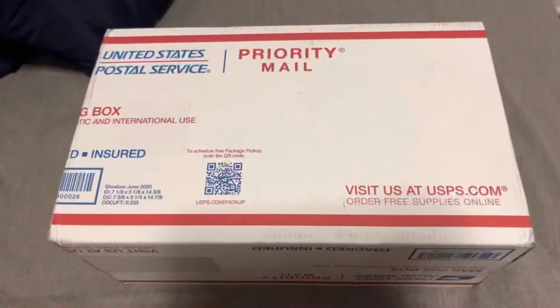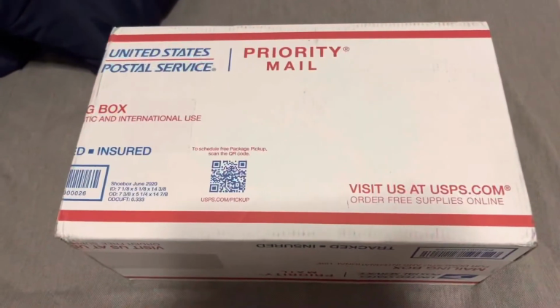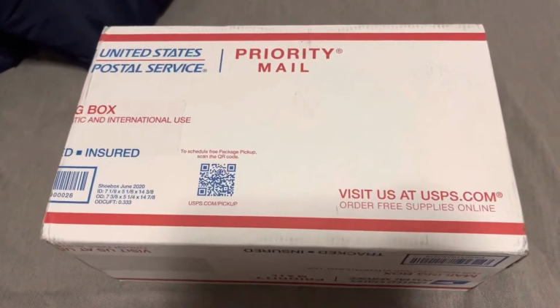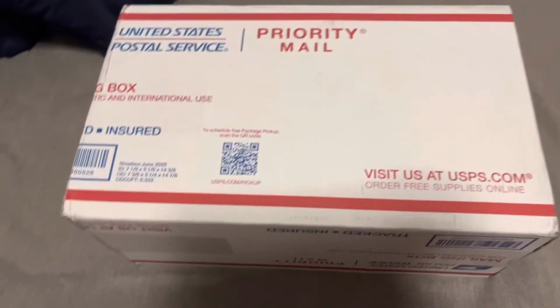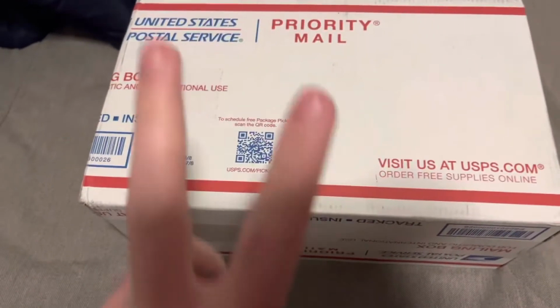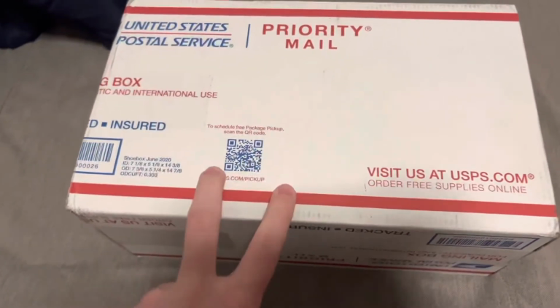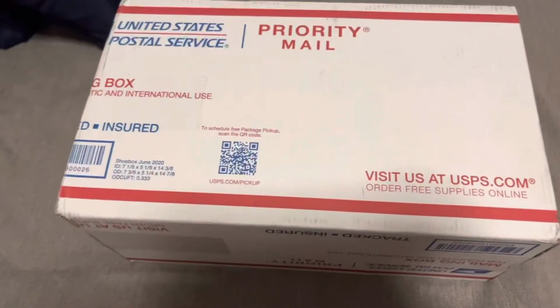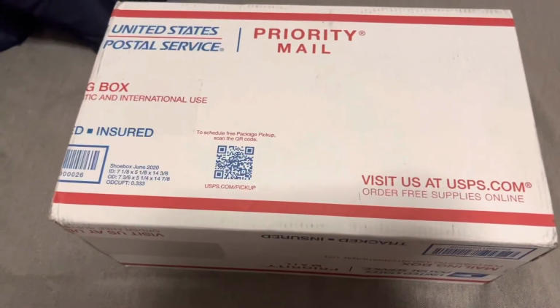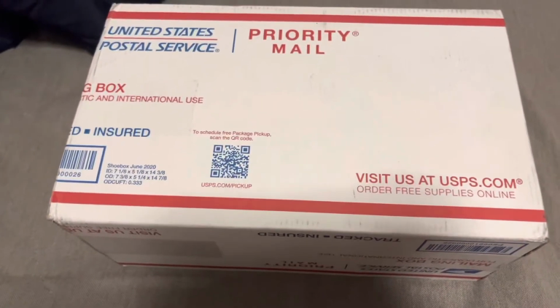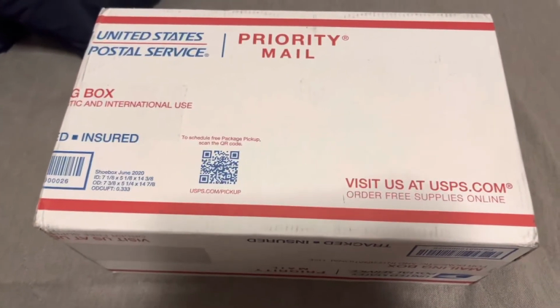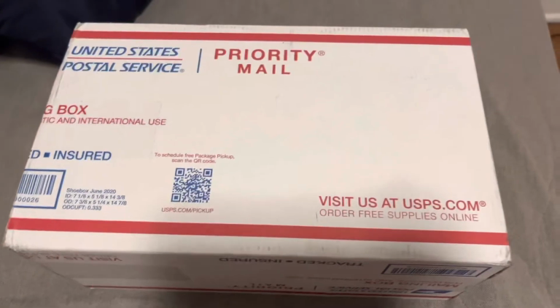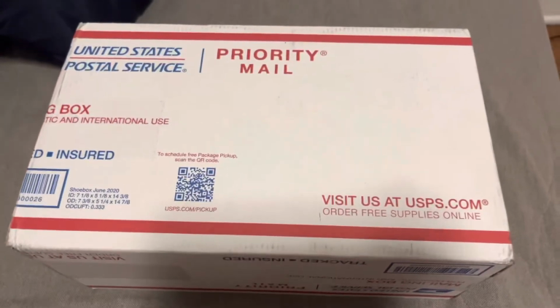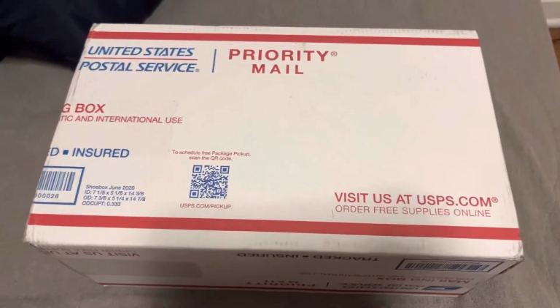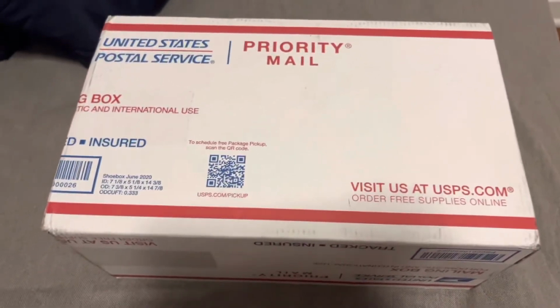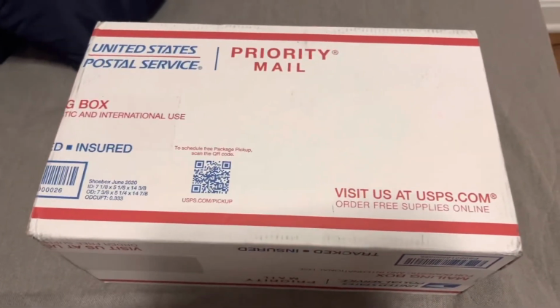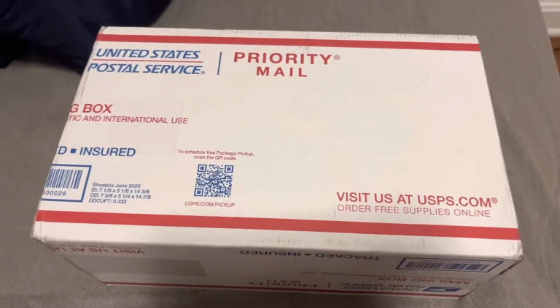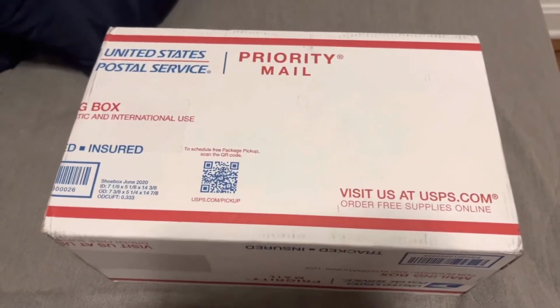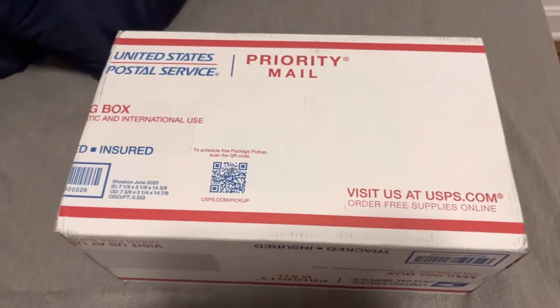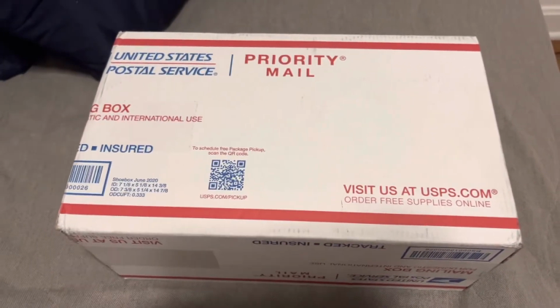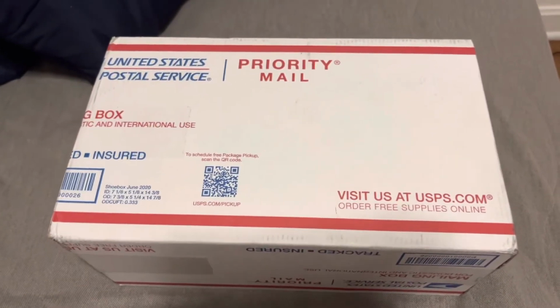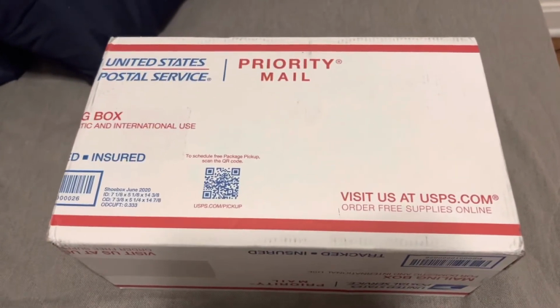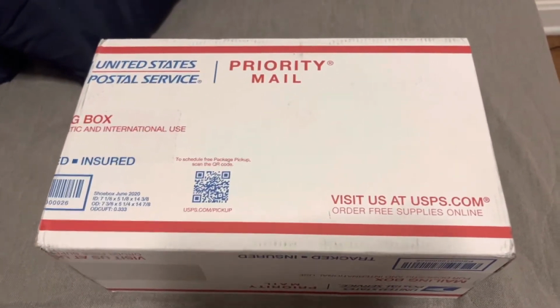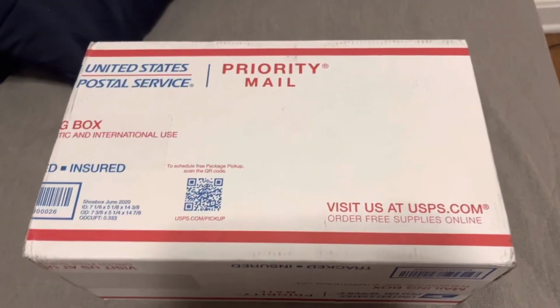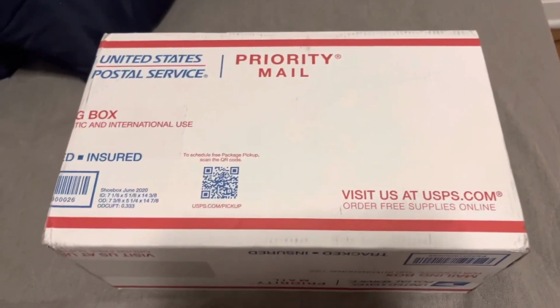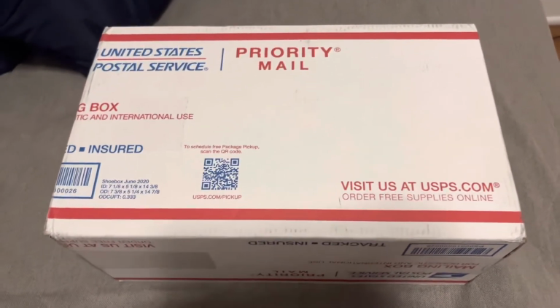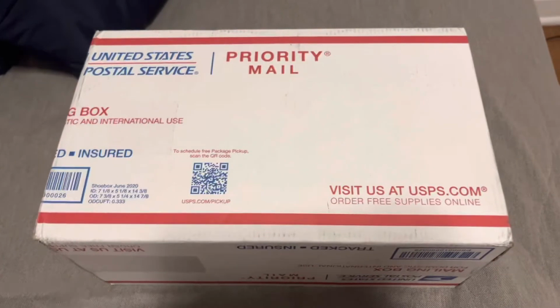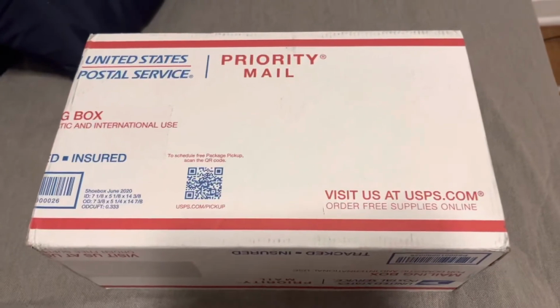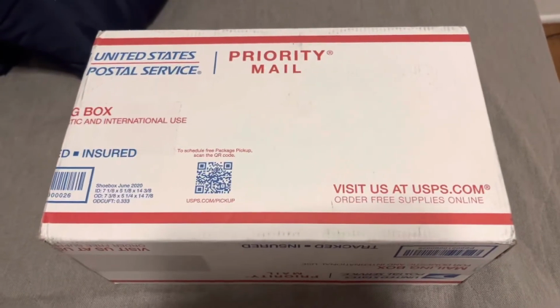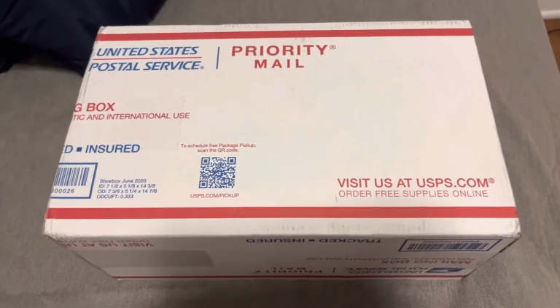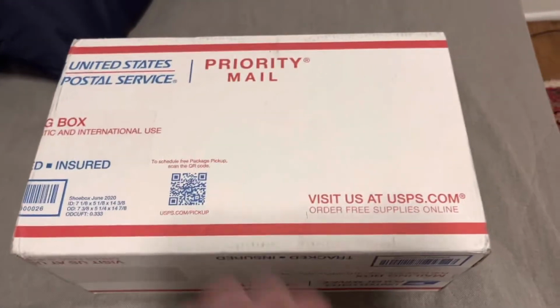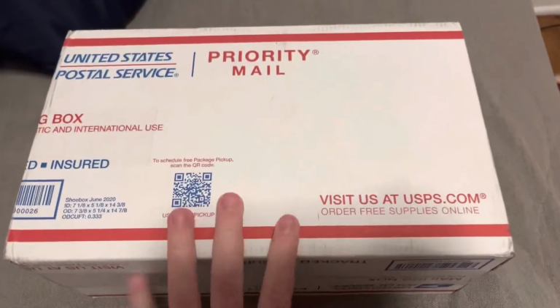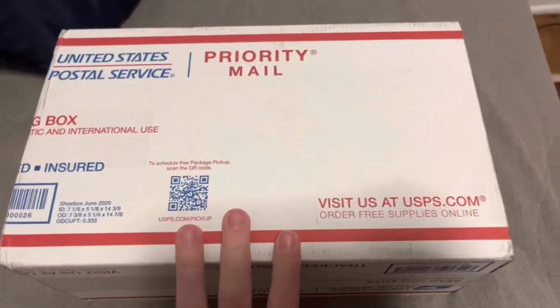And now, two years later, I decided to get myself a new pair of these sandals. And this time they're the red Scarlet Flame sandals.